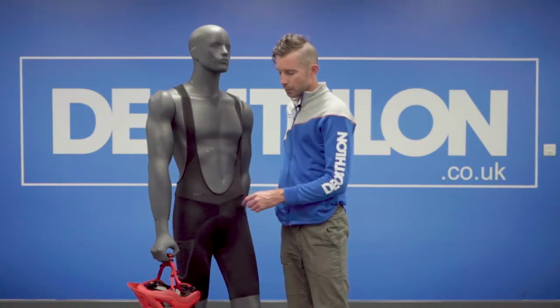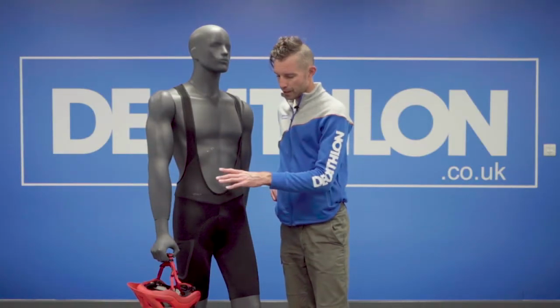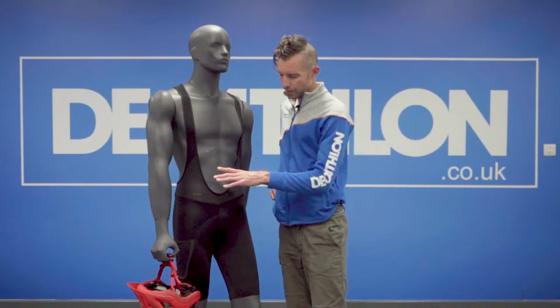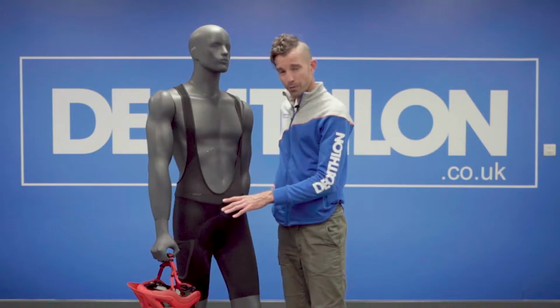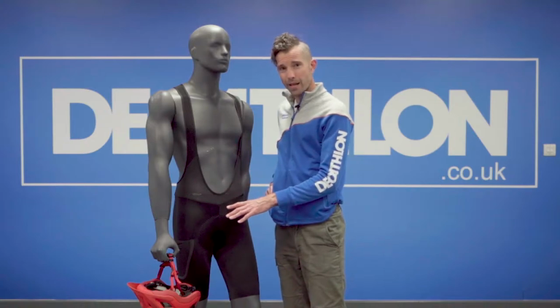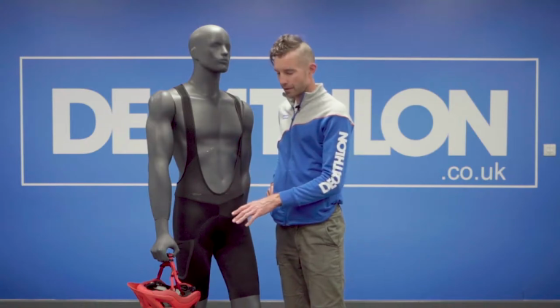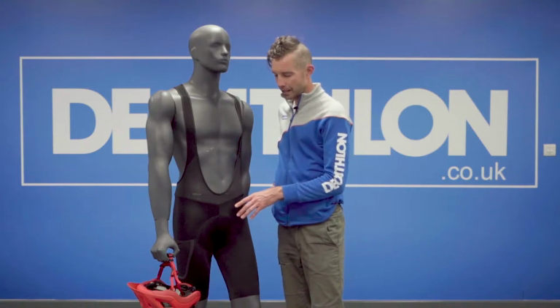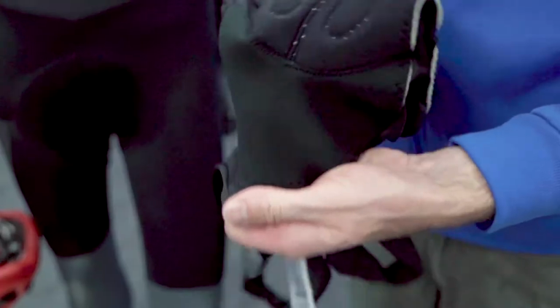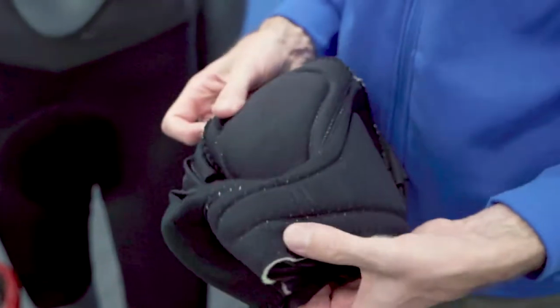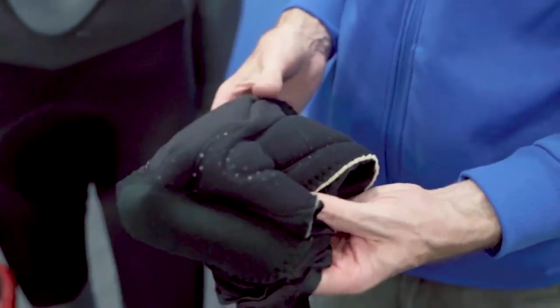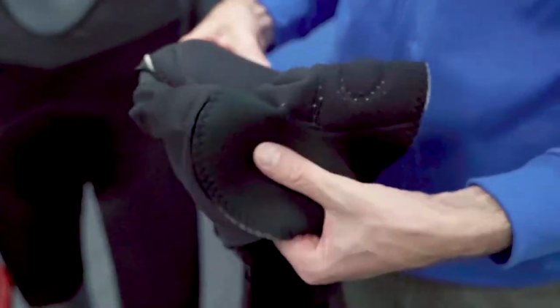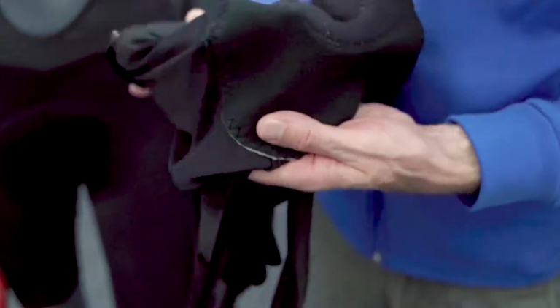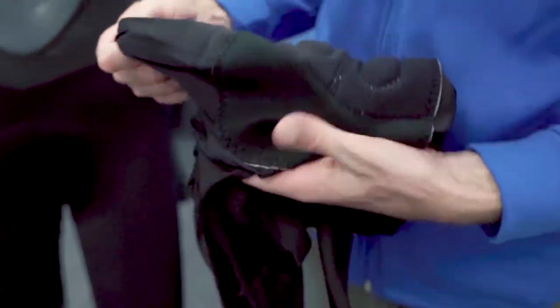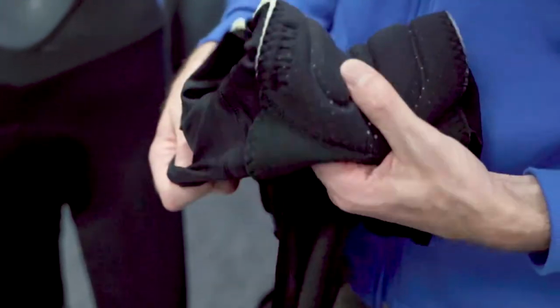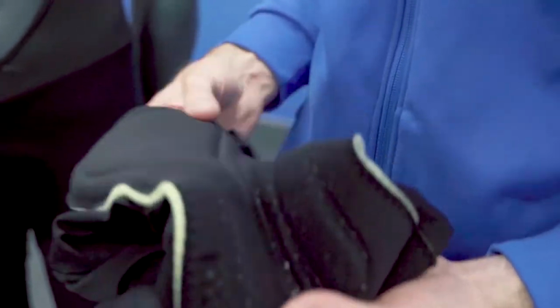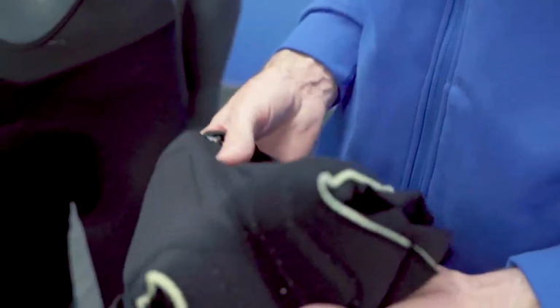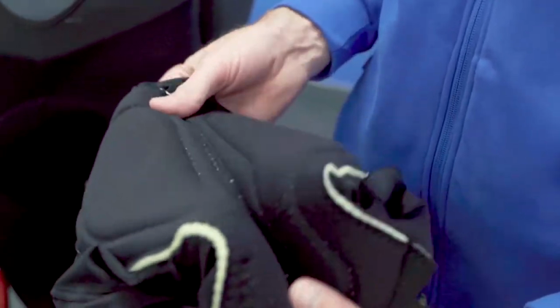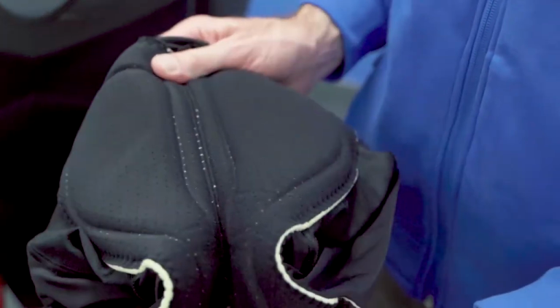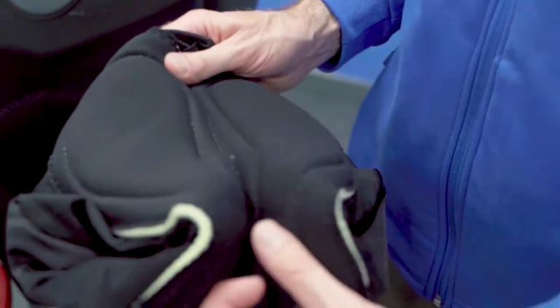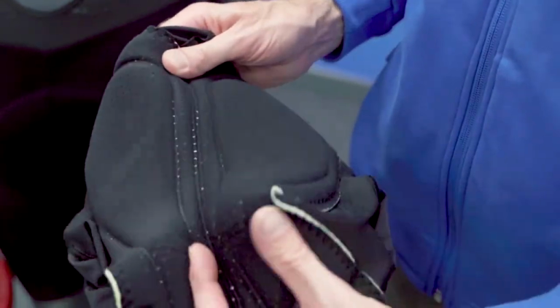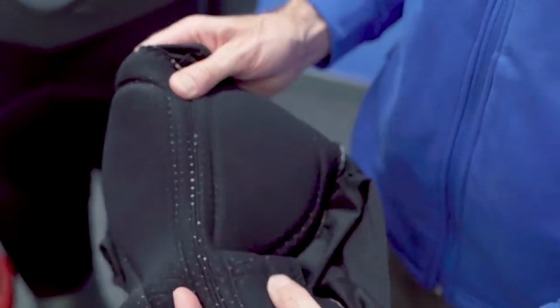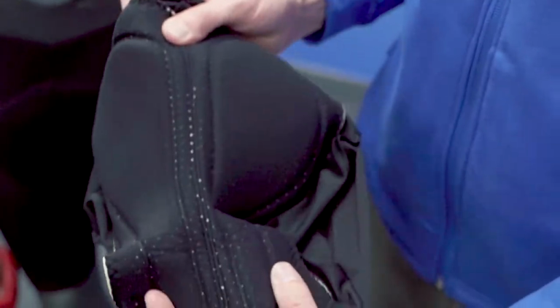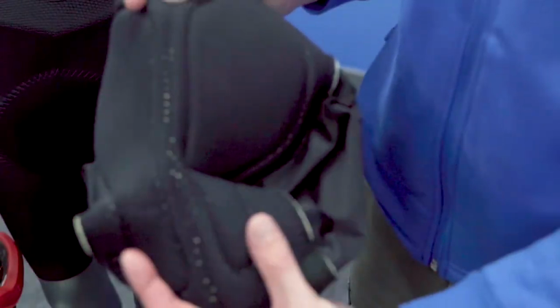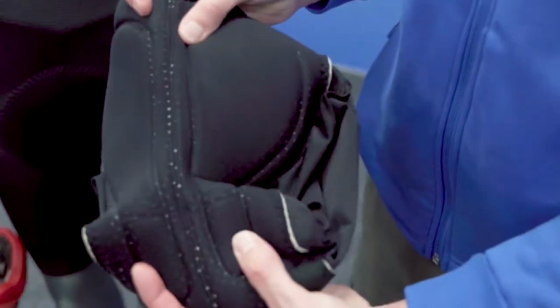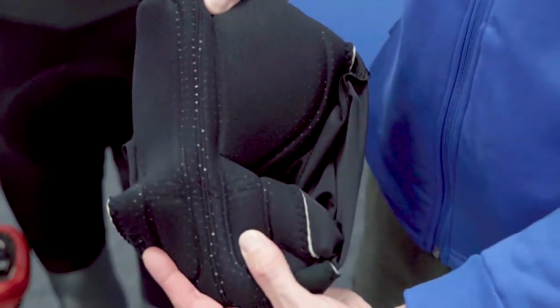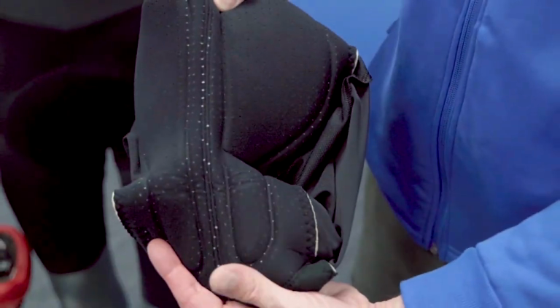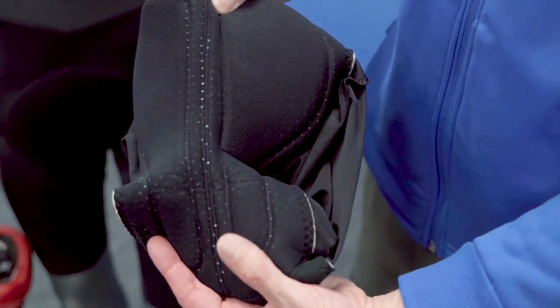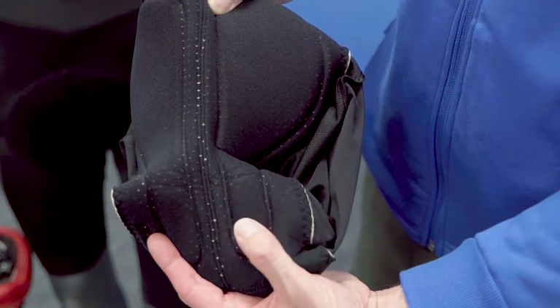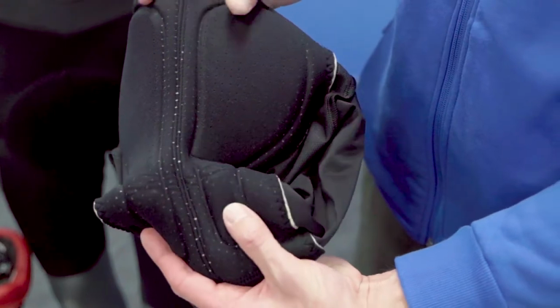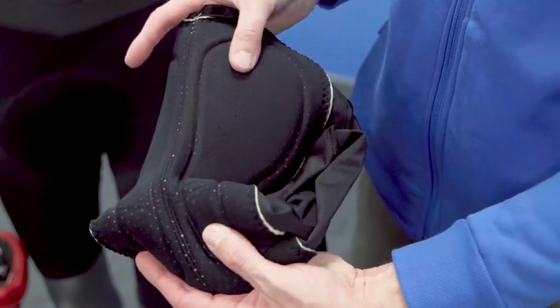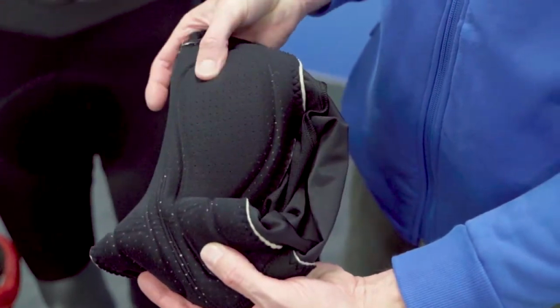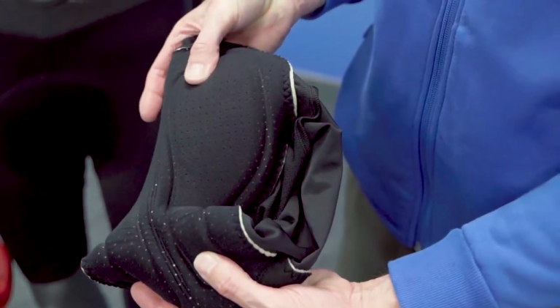With regards to the bib shorts themselves, they actually have a really good pad inside, which will allow you to probably ride for around six hours. These have actually been used in gravel events across the world, so very, very cool.